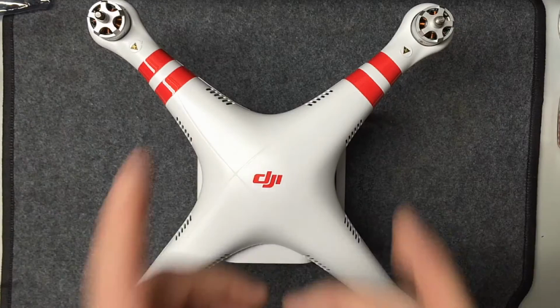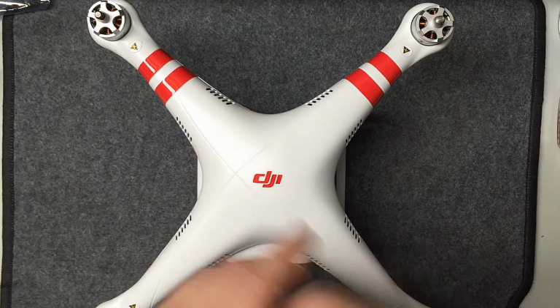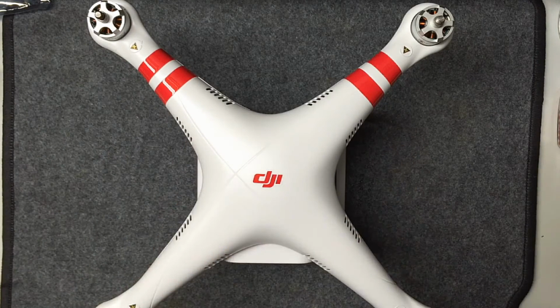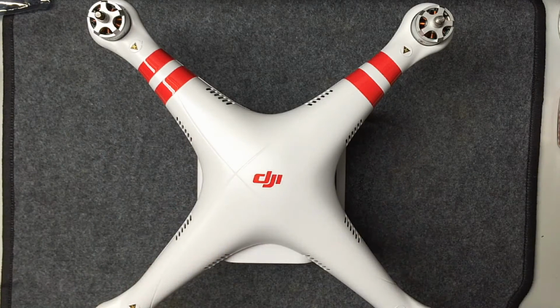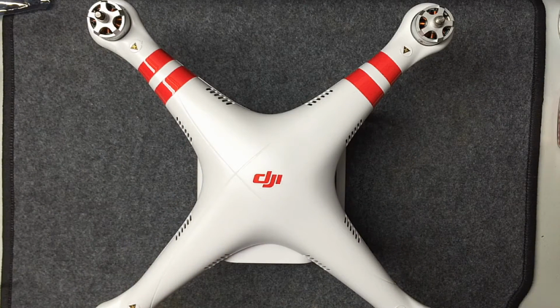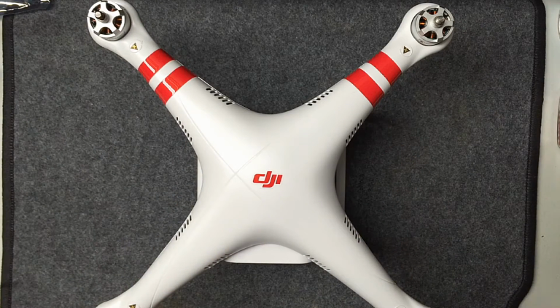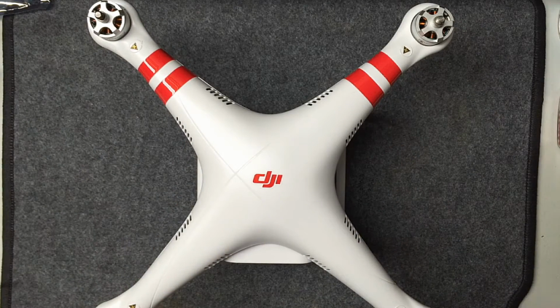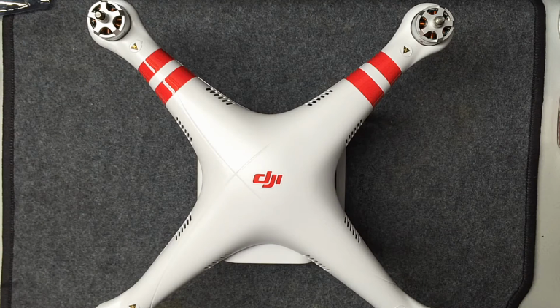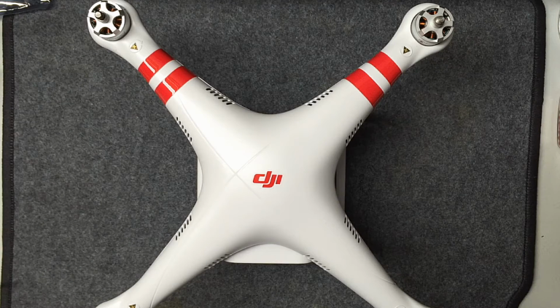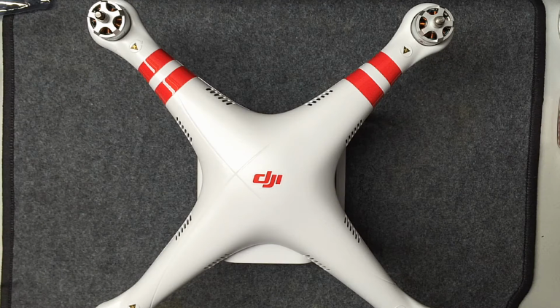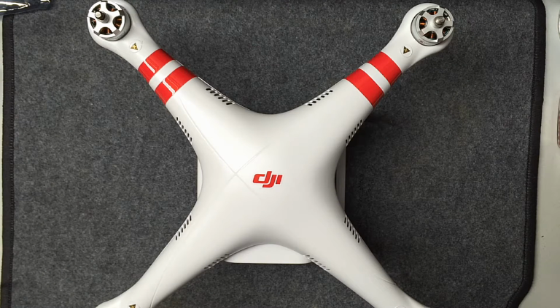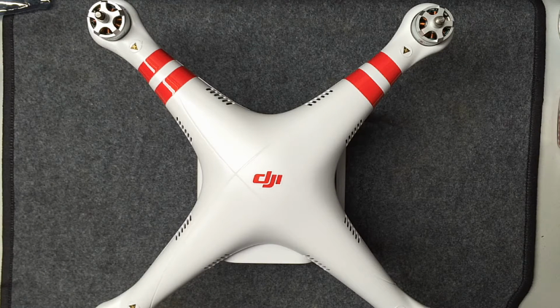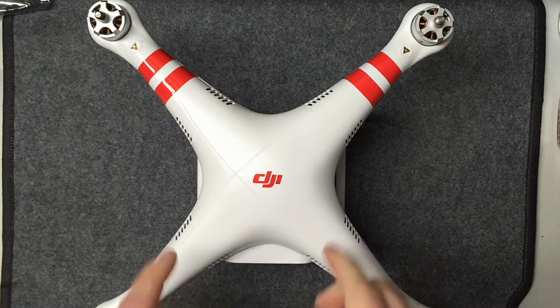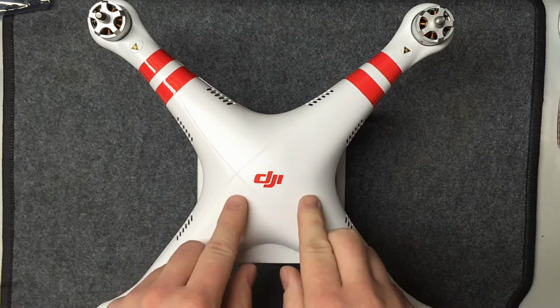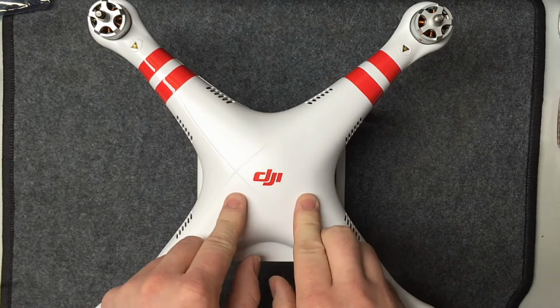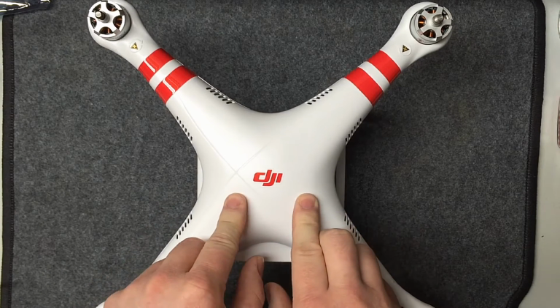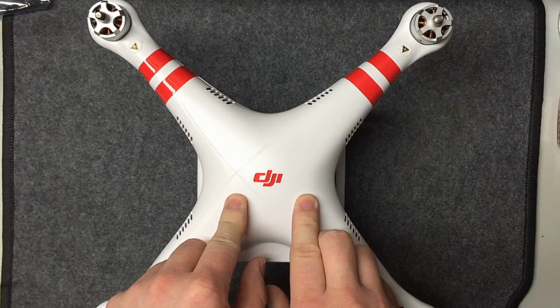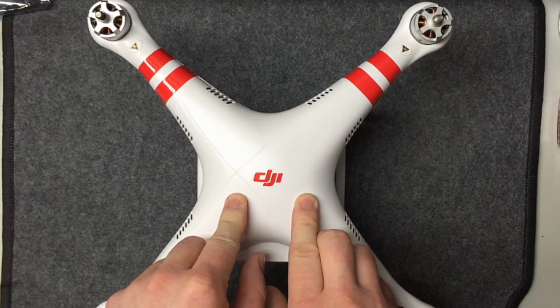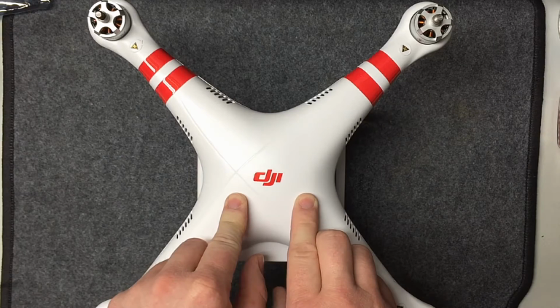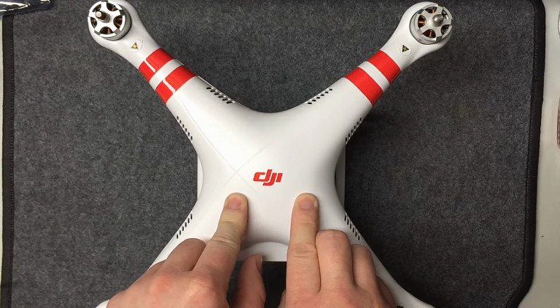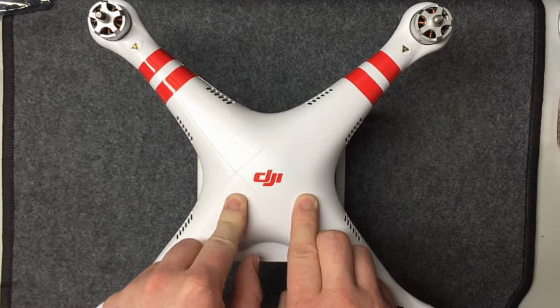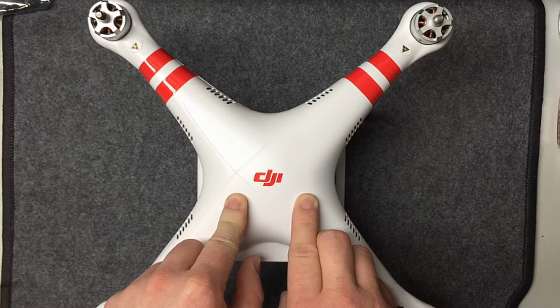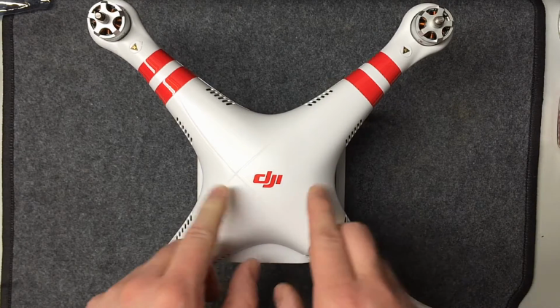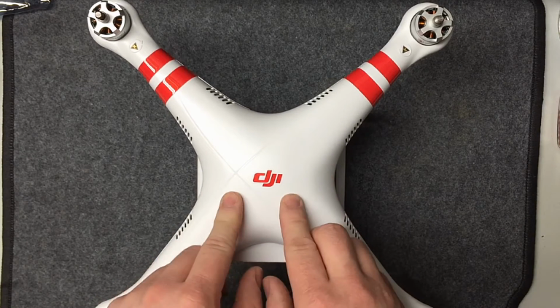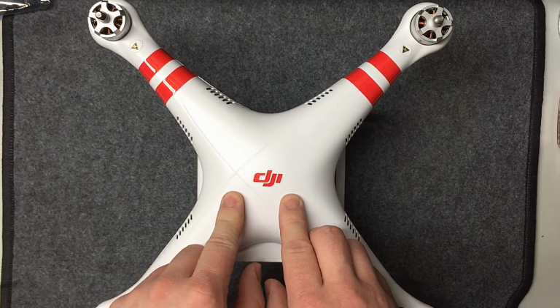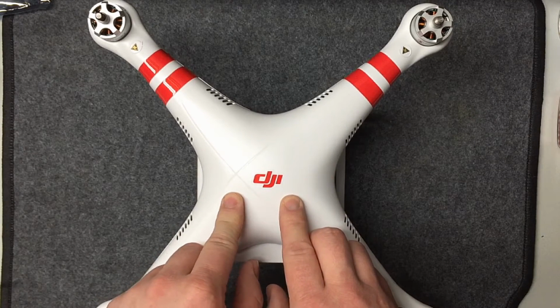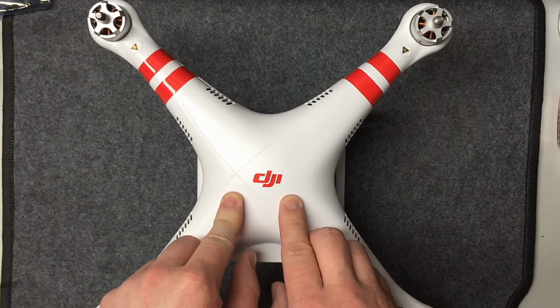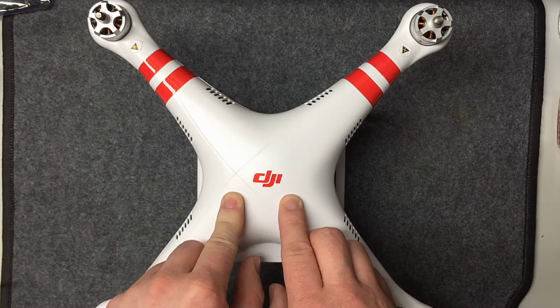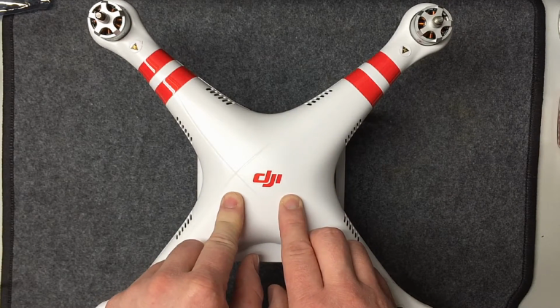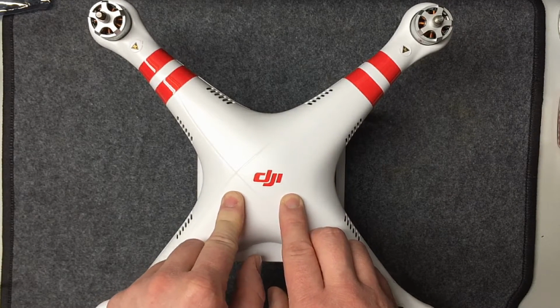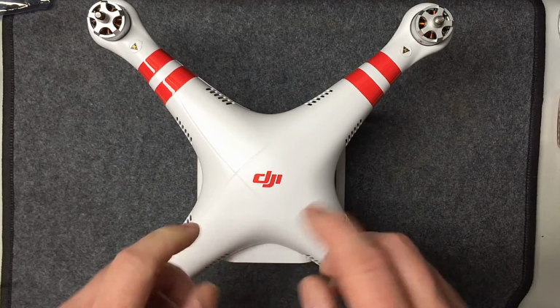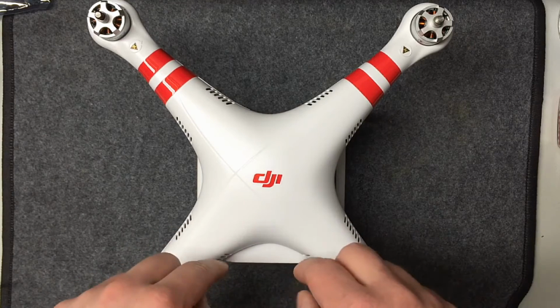Hey, all you RC addicts out there — today we're doing an initial setup video of the Phantom 2 Vision Plus version 3.0. I just did an unboxing video on this, so if you missed that, there'll be a link down below in the description.